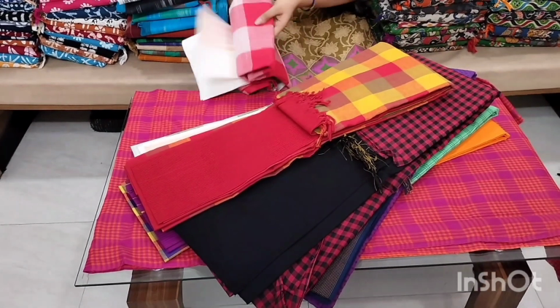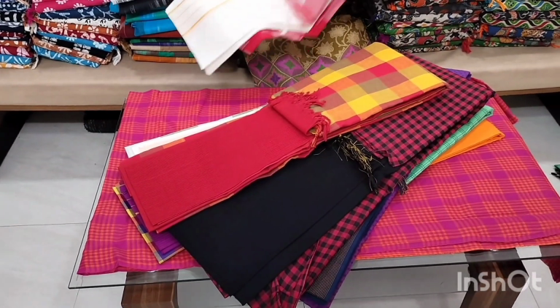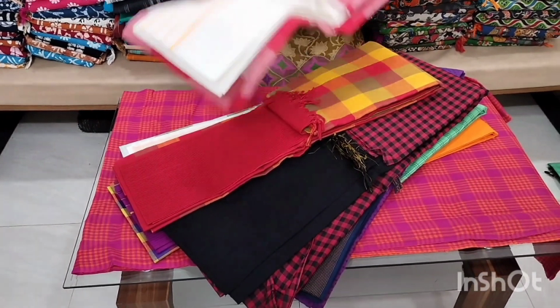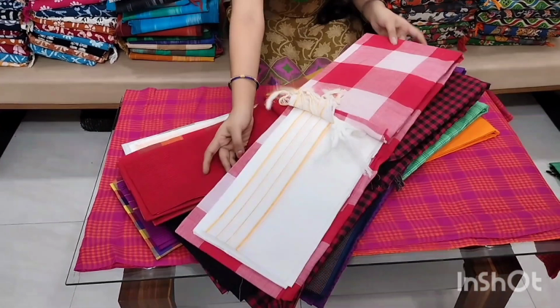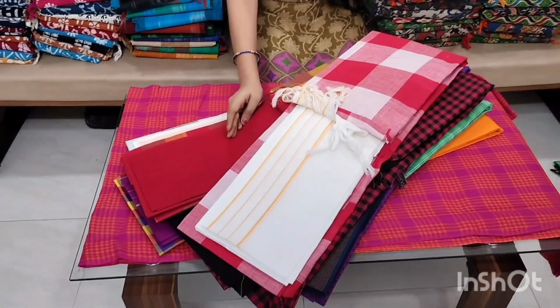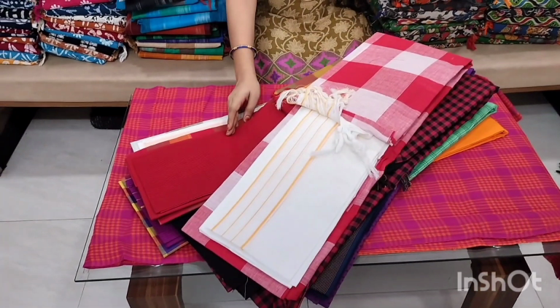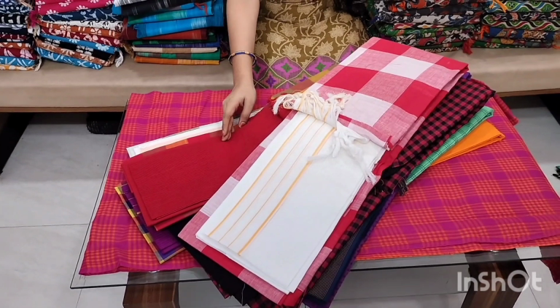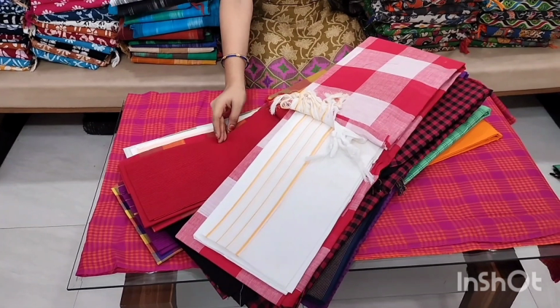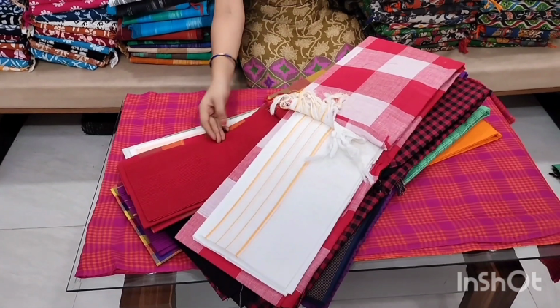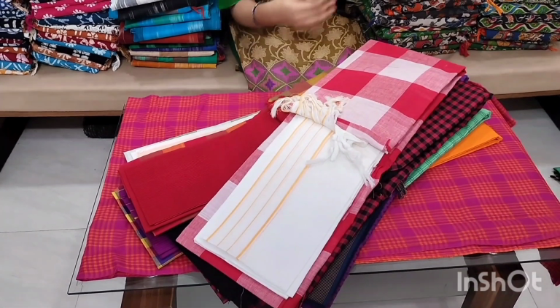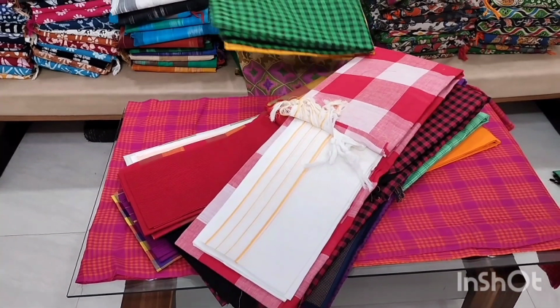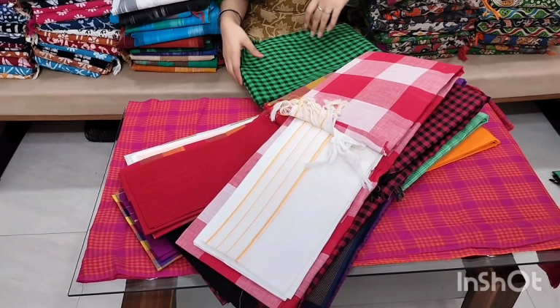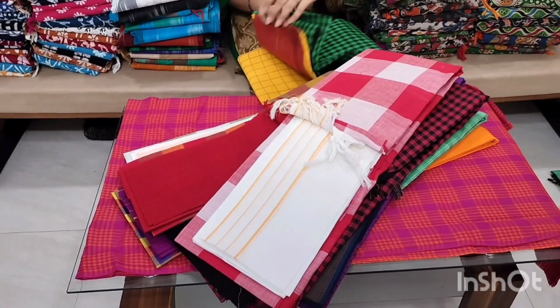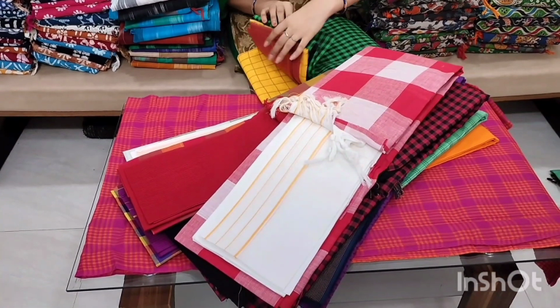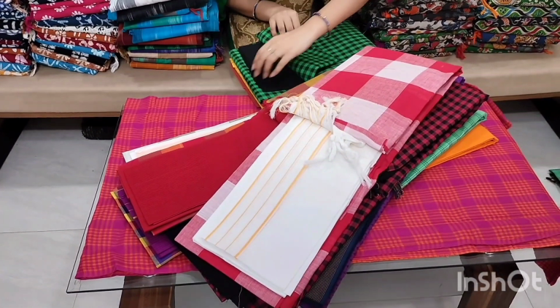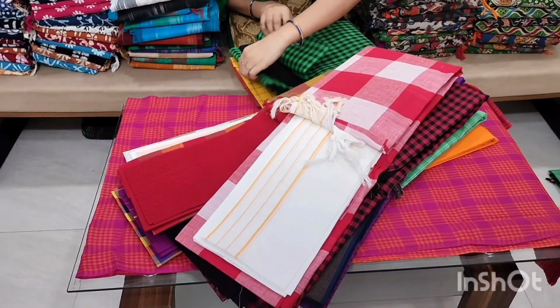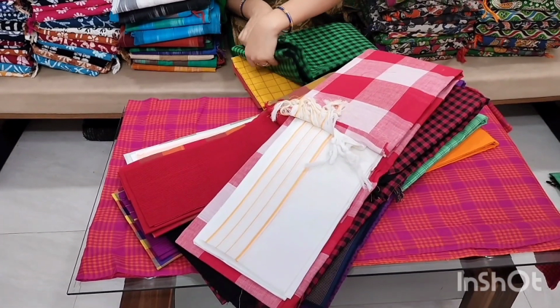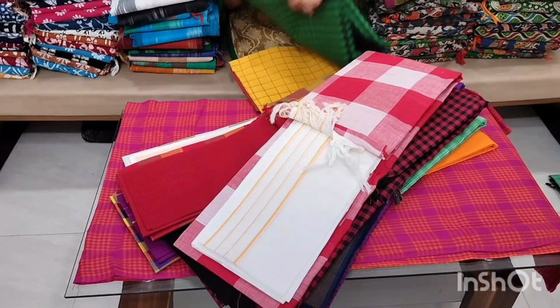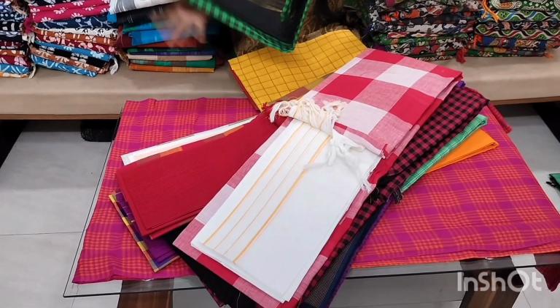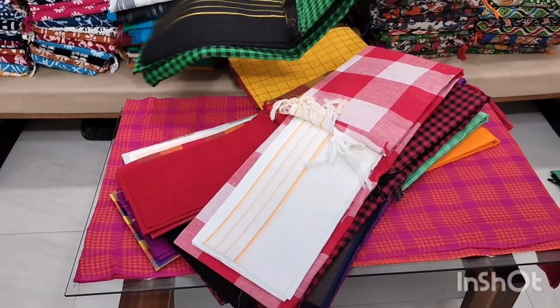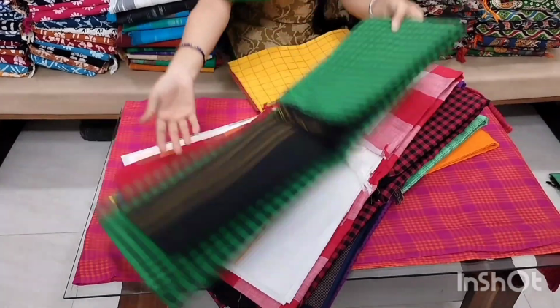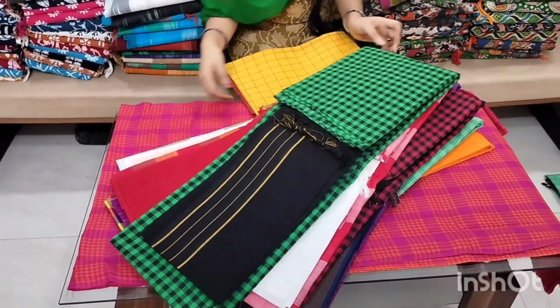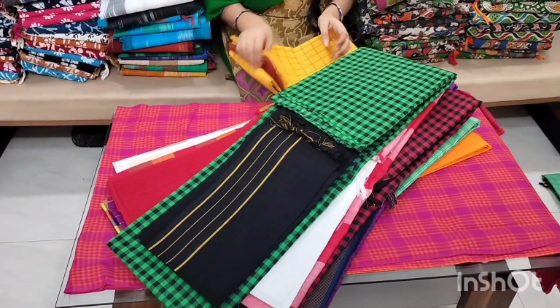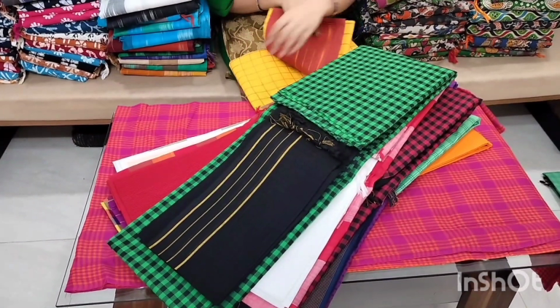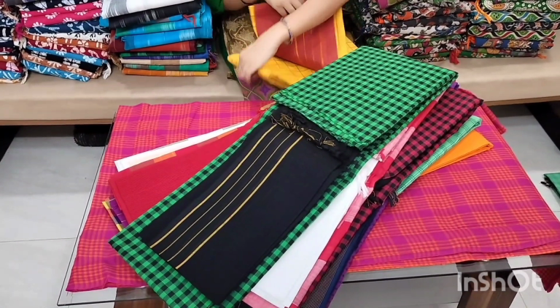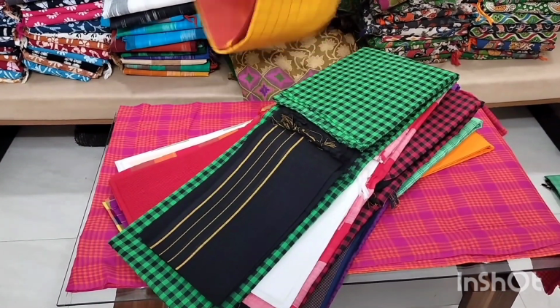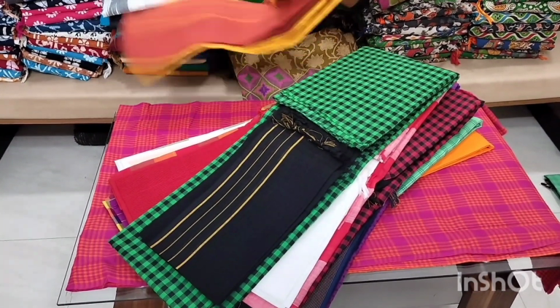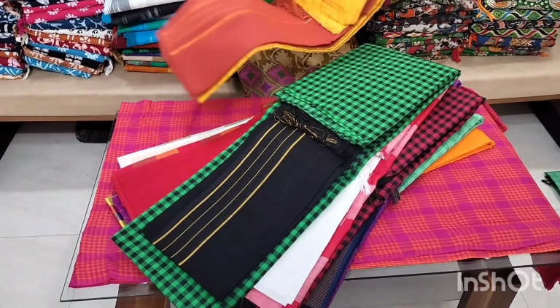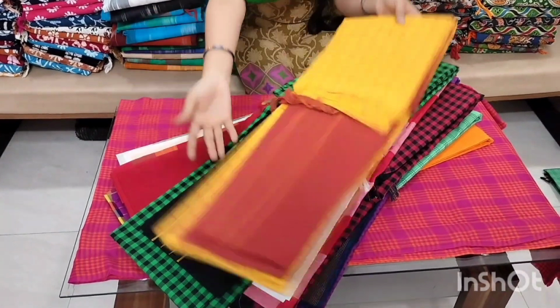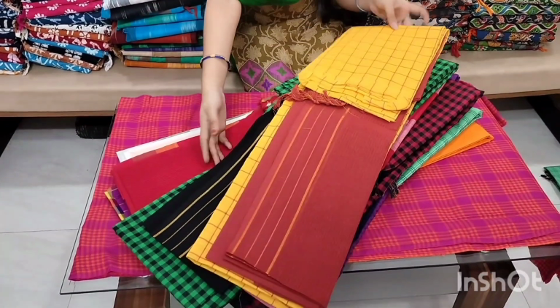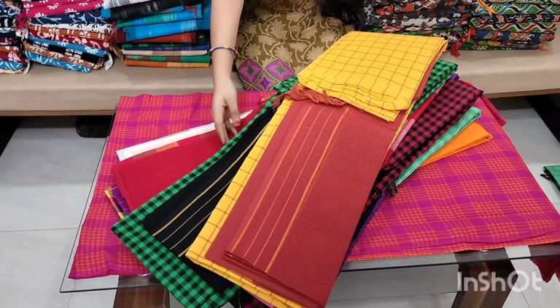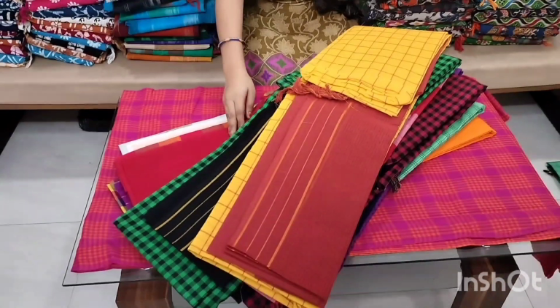Check the different color combinations. This is an available color. The cost is $4.99 with free shipping.